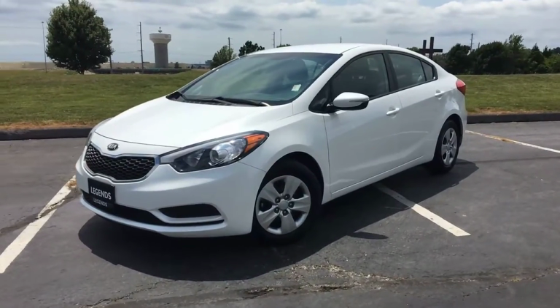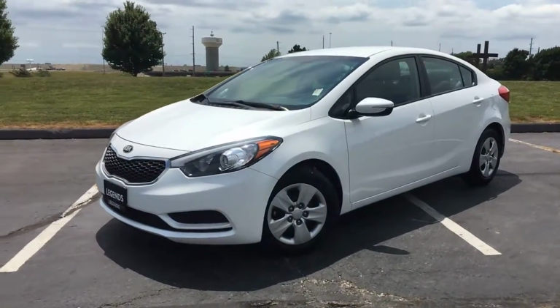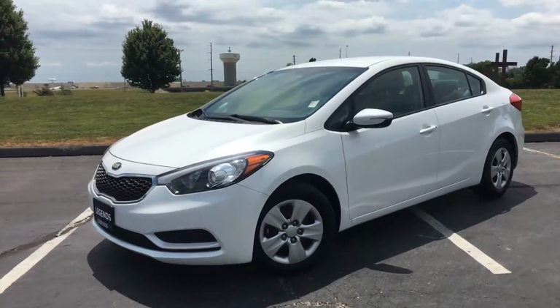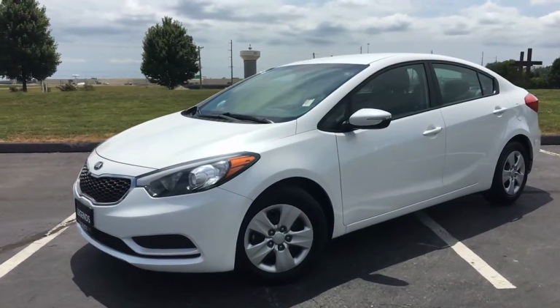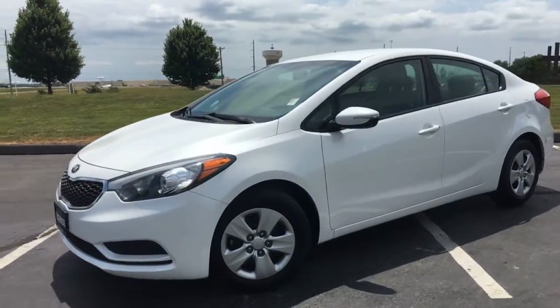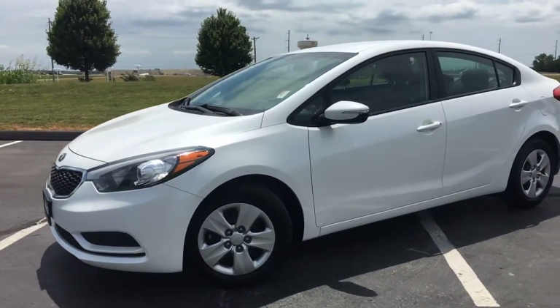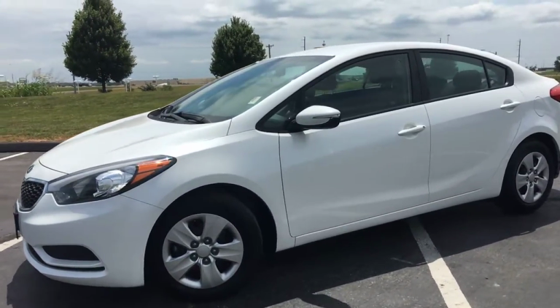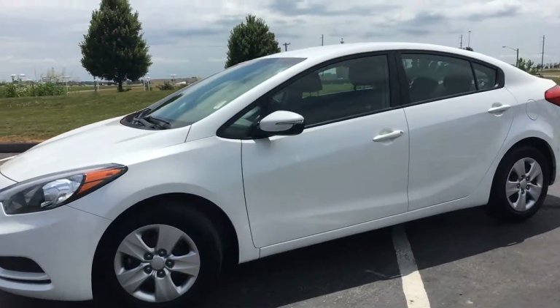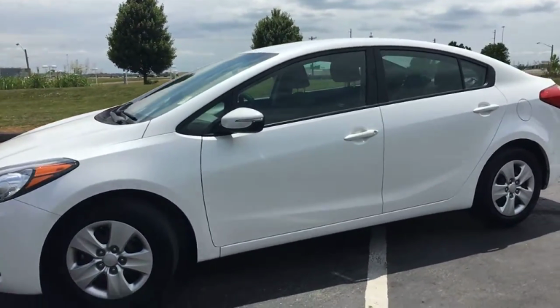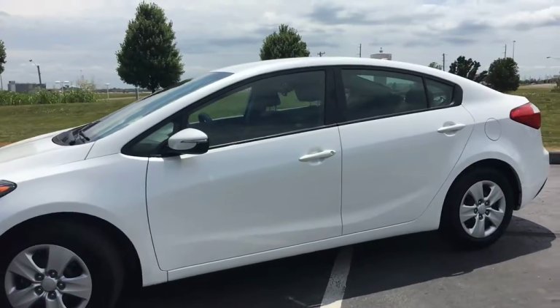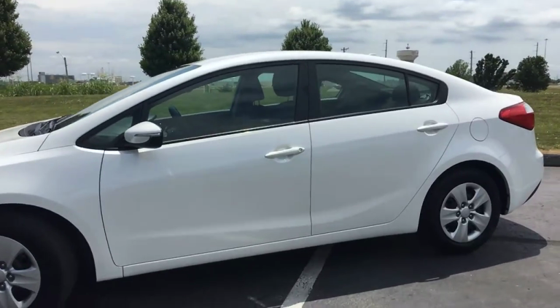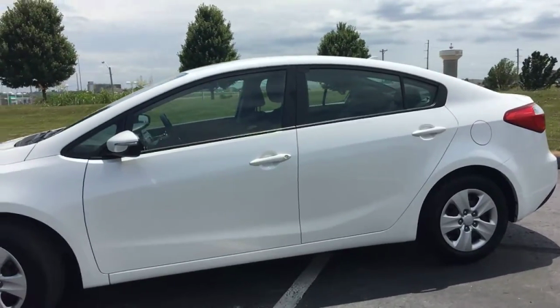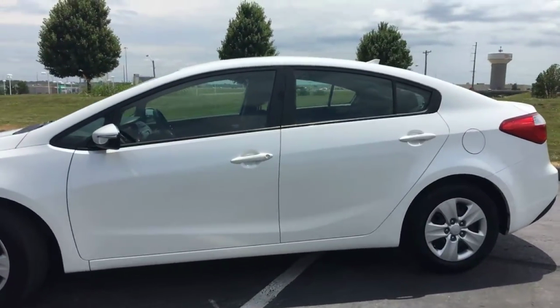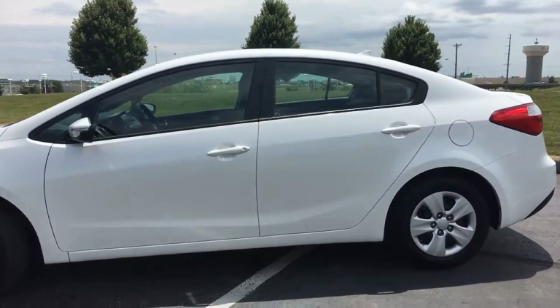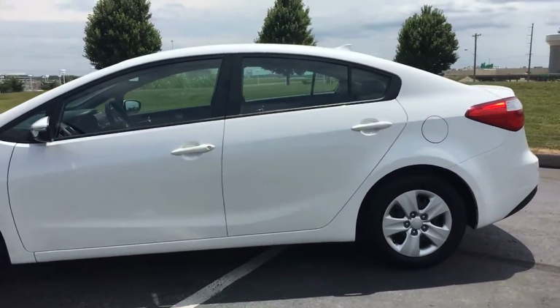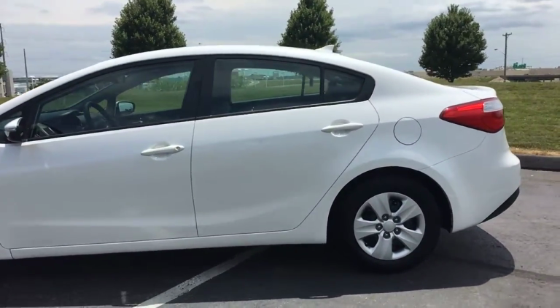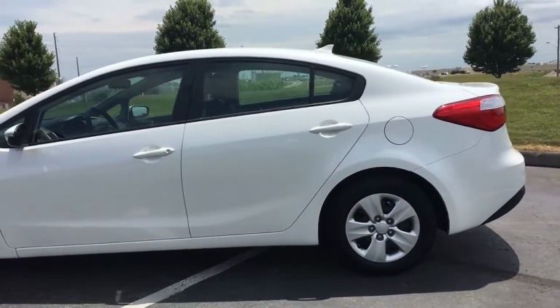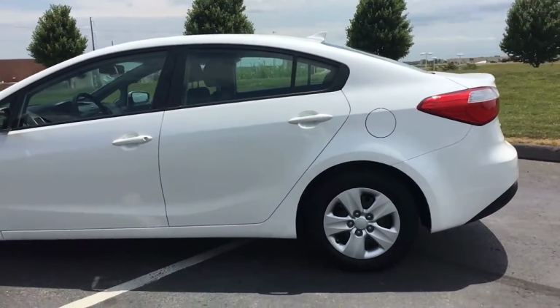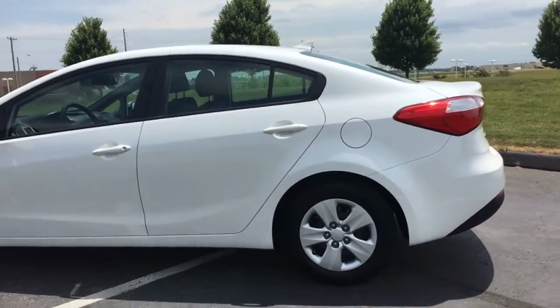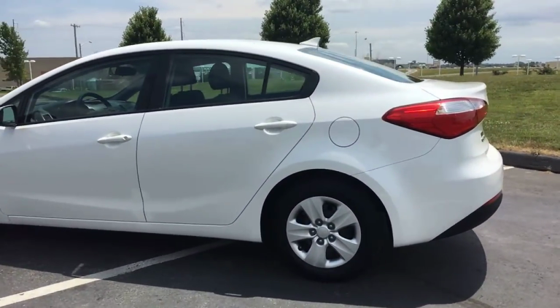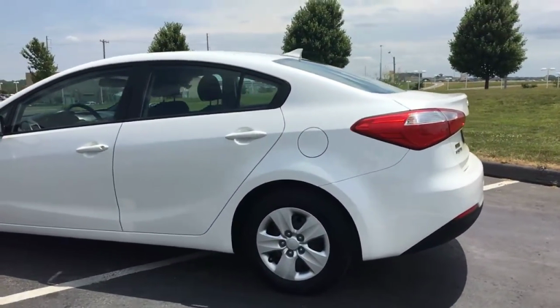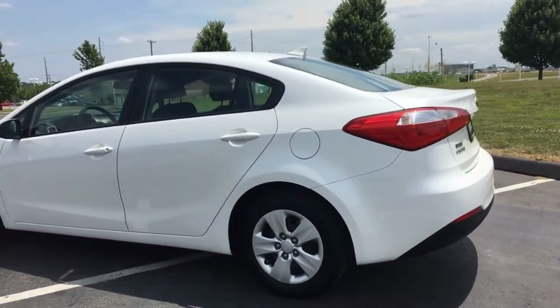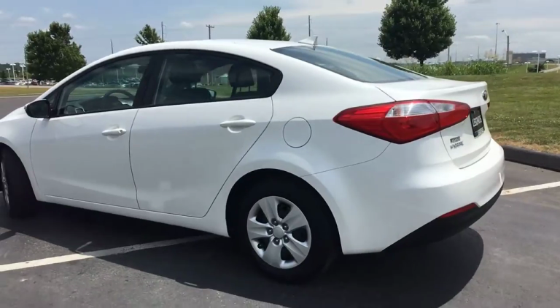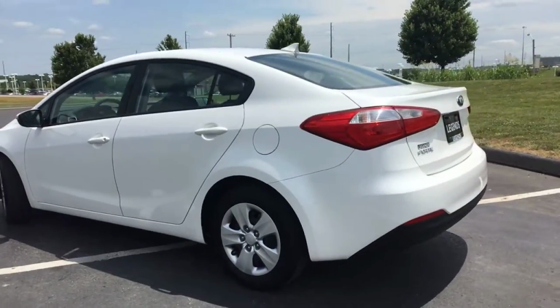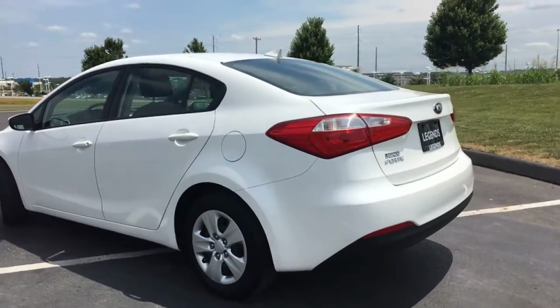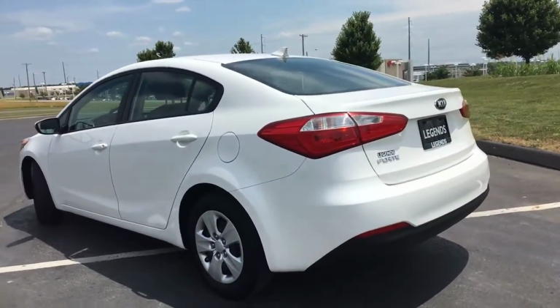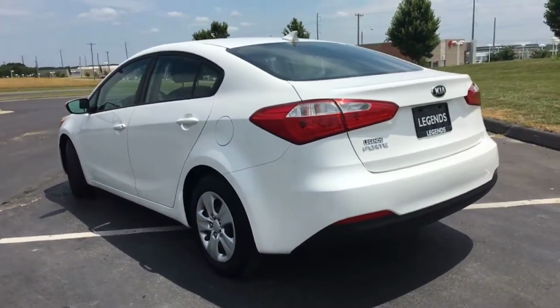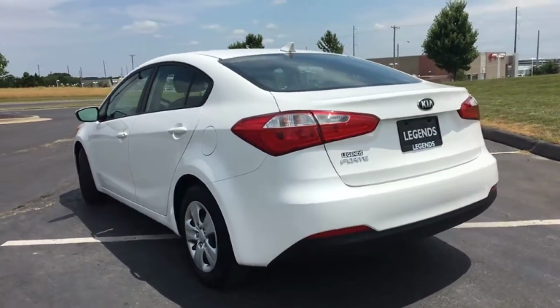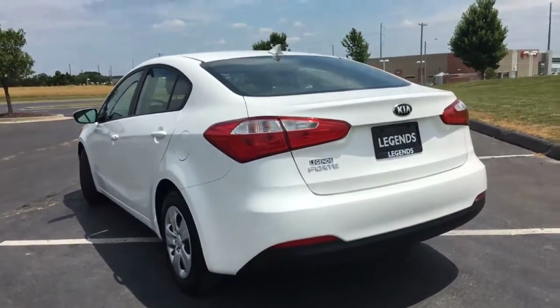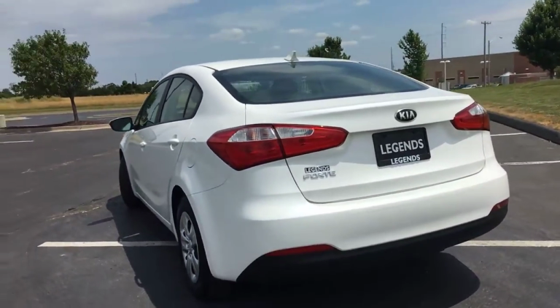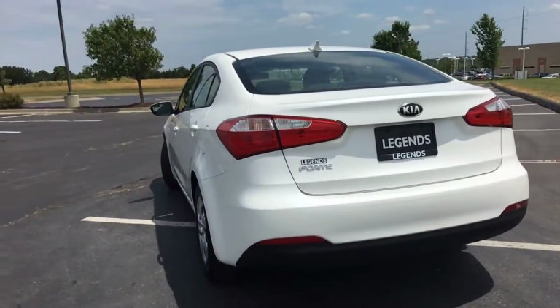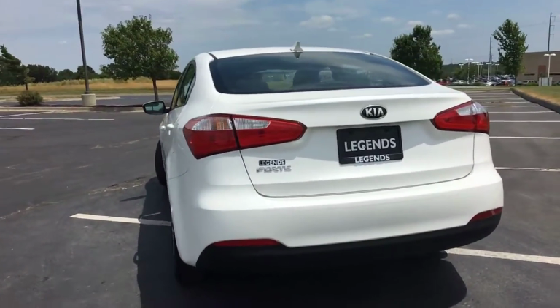Here's another vehicle to add to our pre-owned inventory here at Legends Toyota of Kansas City. It's a 2015 Kia Forte — a four-cylinder, front-wheel drive car. Really clean all the way around.